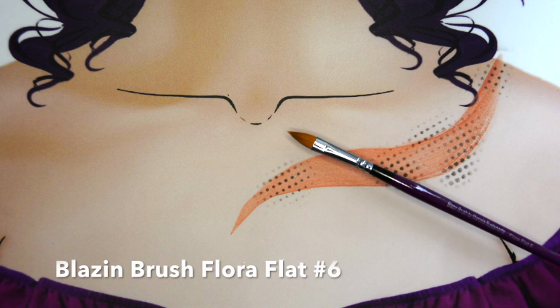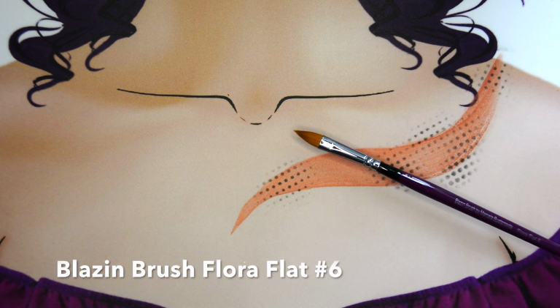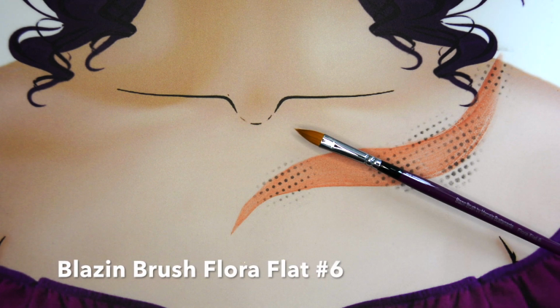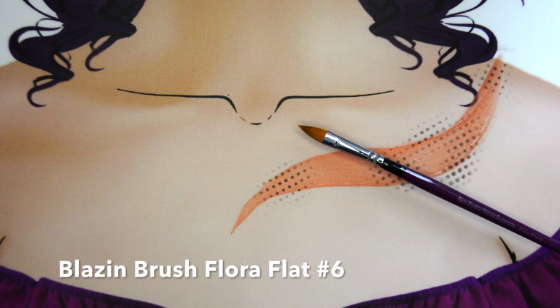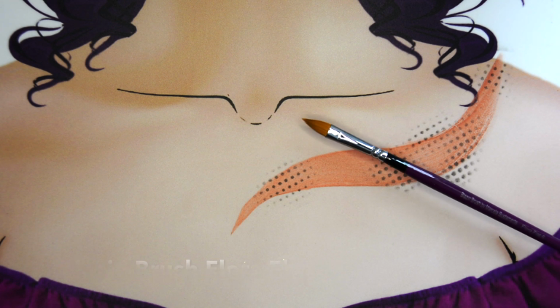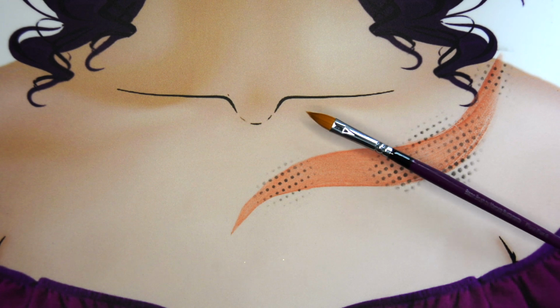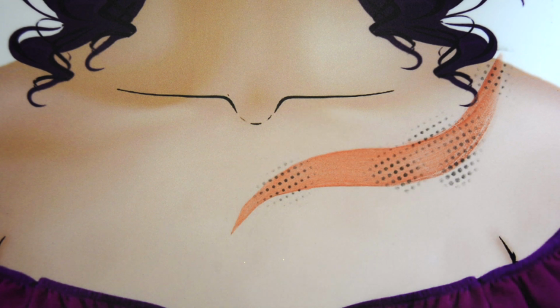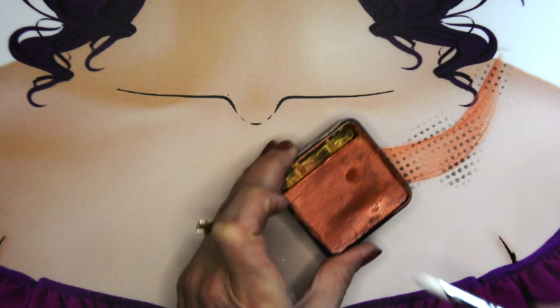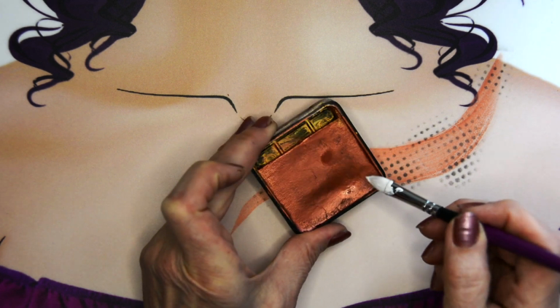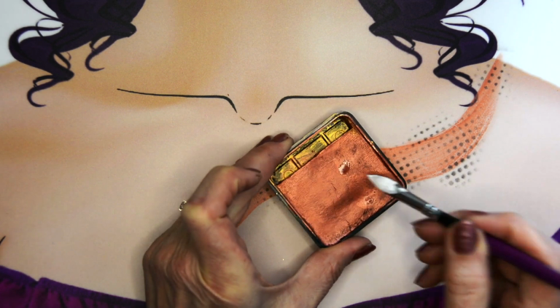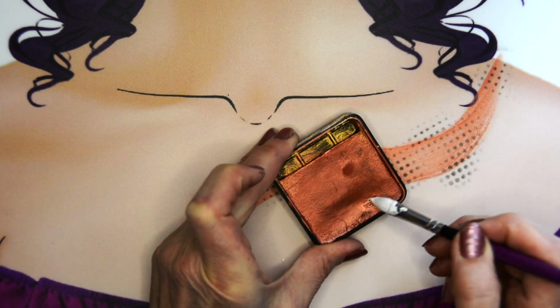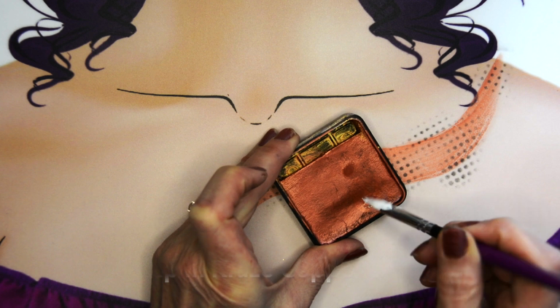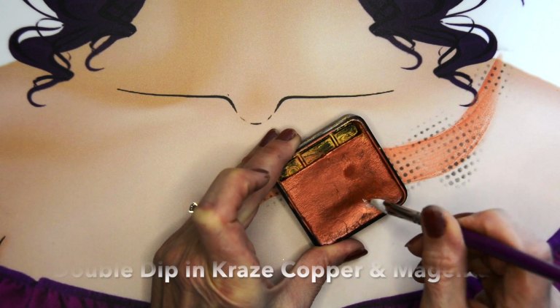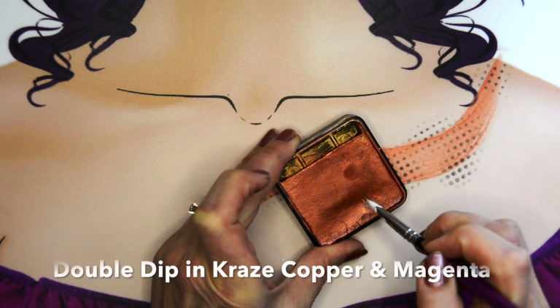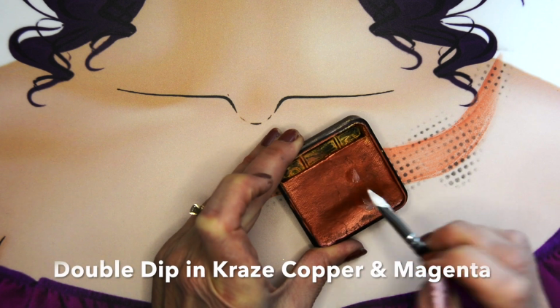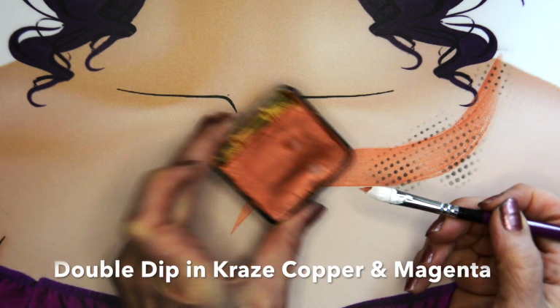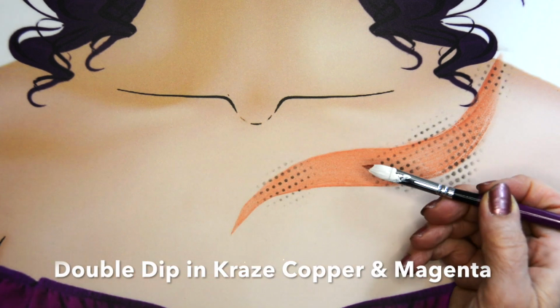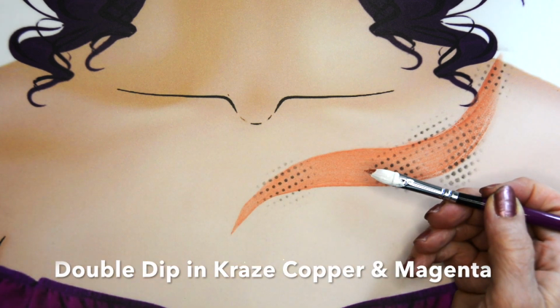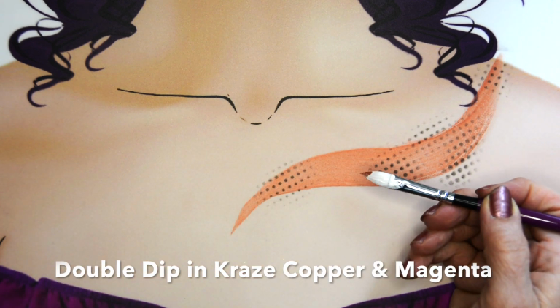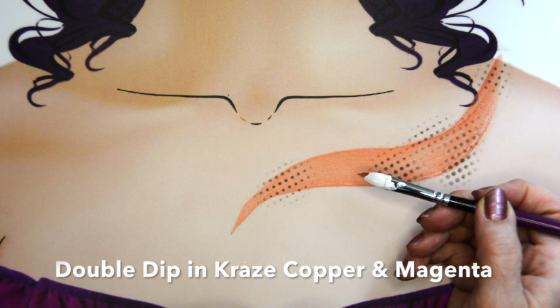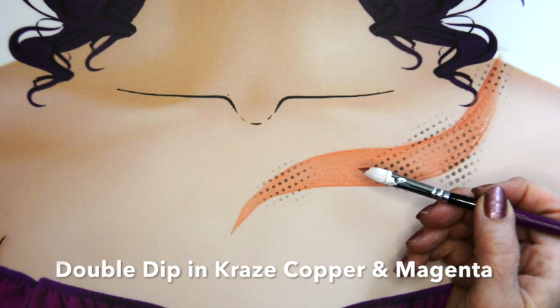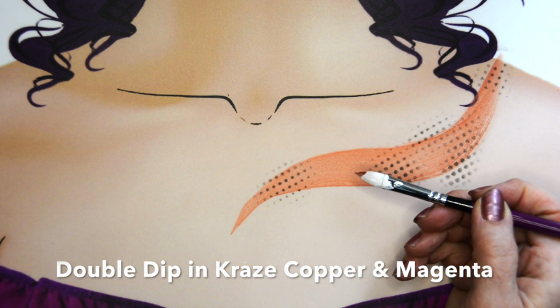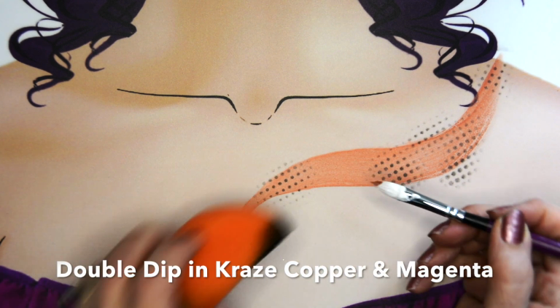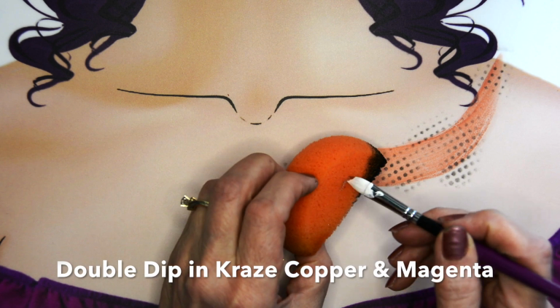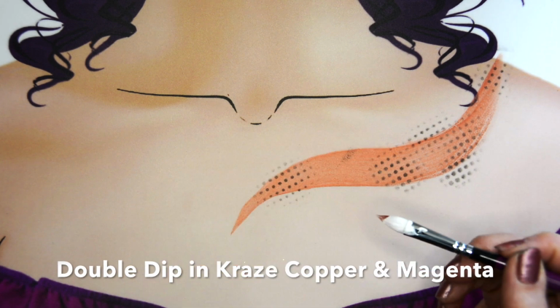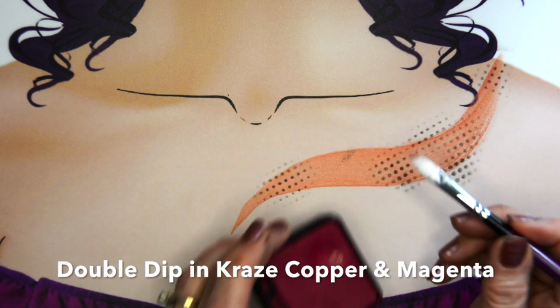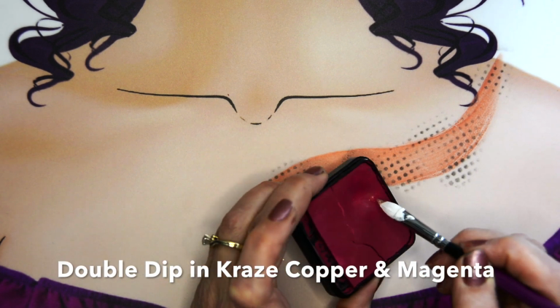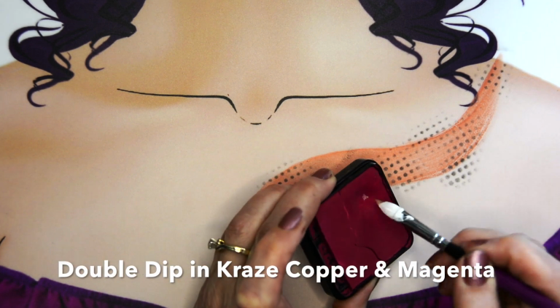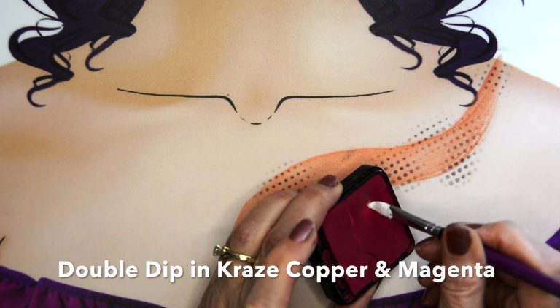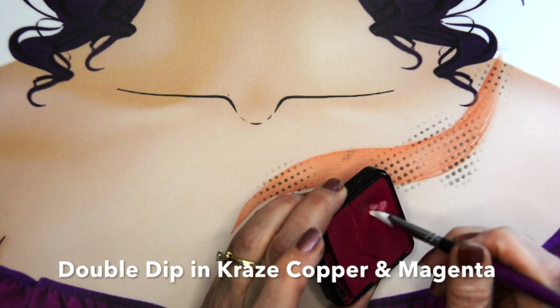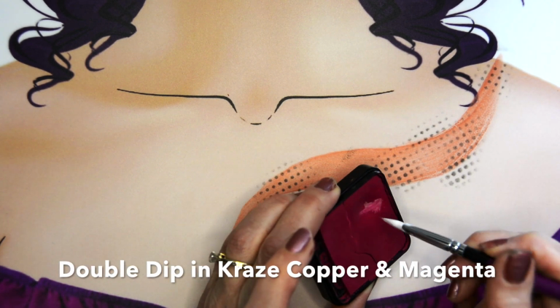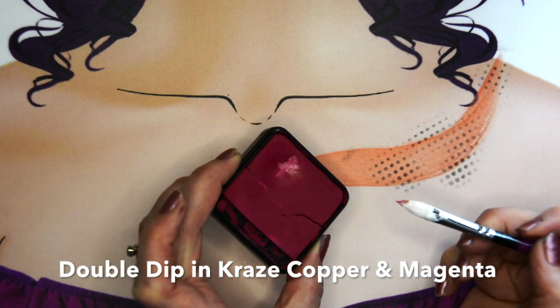Then I'm going to take the floral flat number six brush and I'm going to triple load it. First I start with white, then I add copper and magenta, taking a little bit off in between on a sponge.